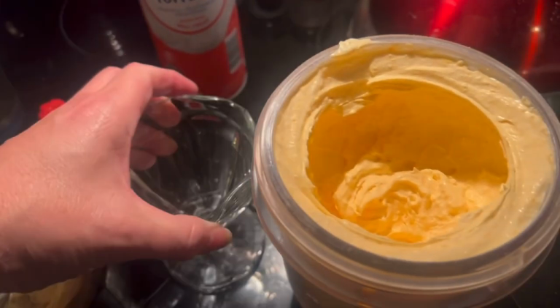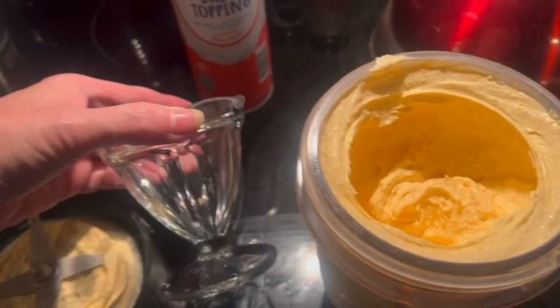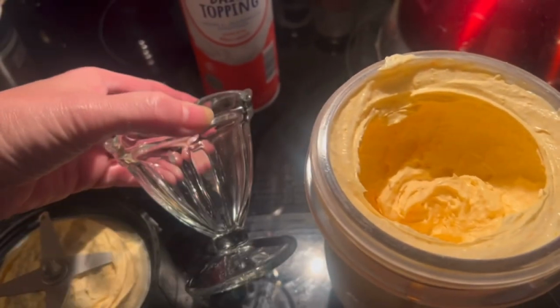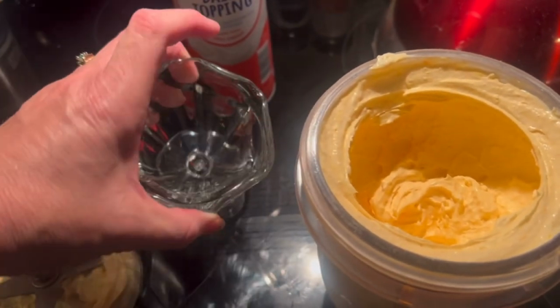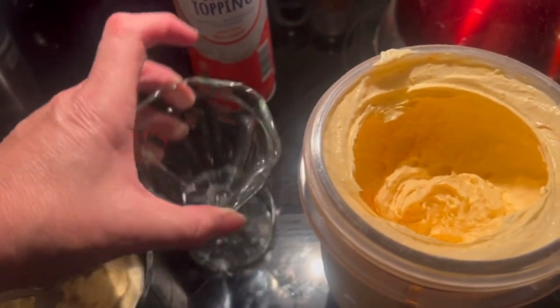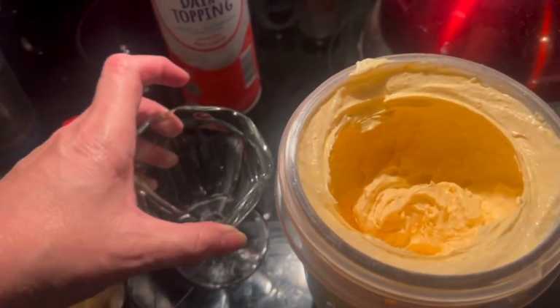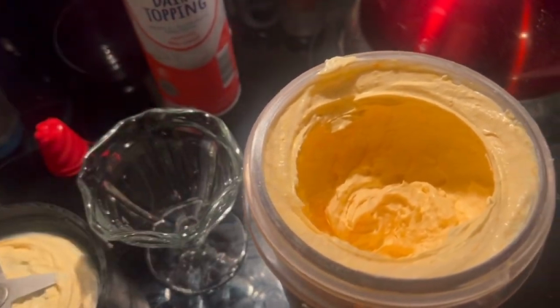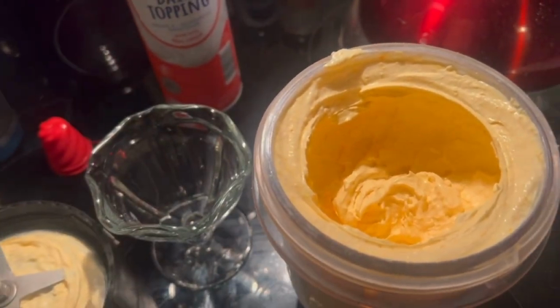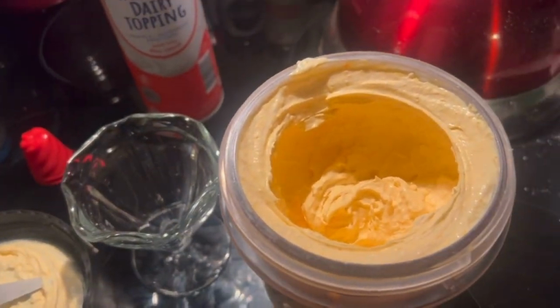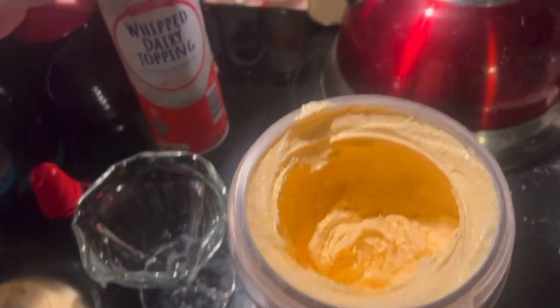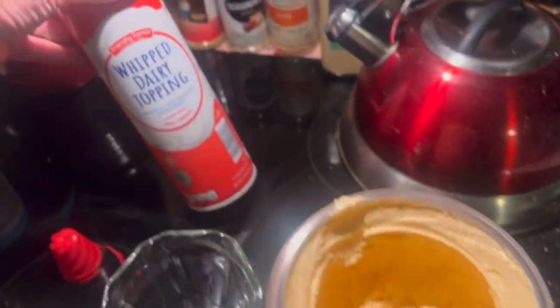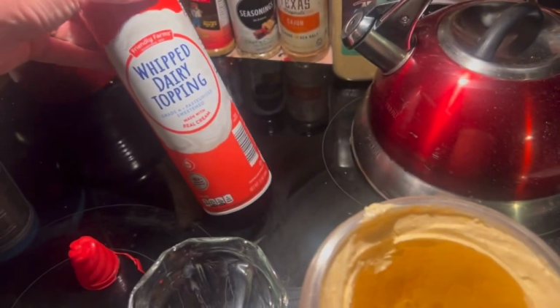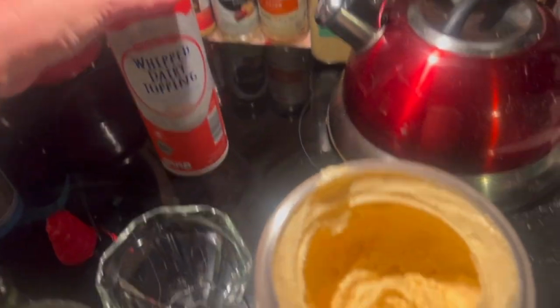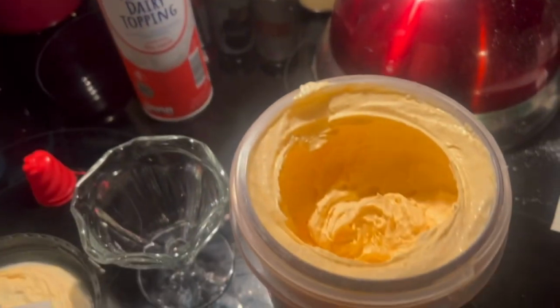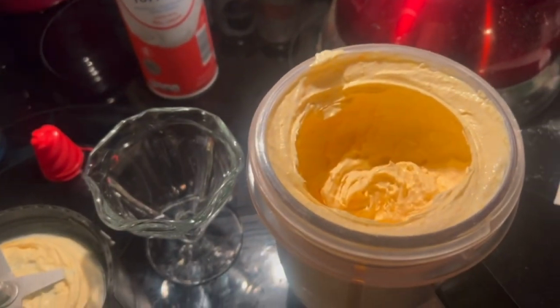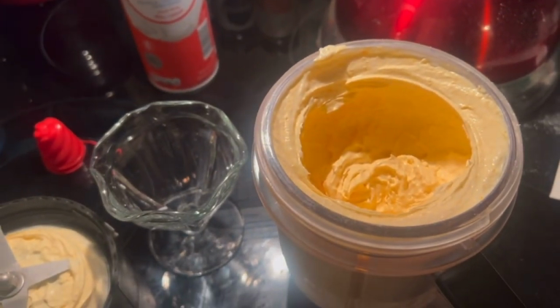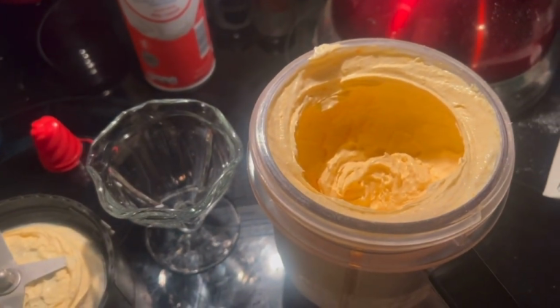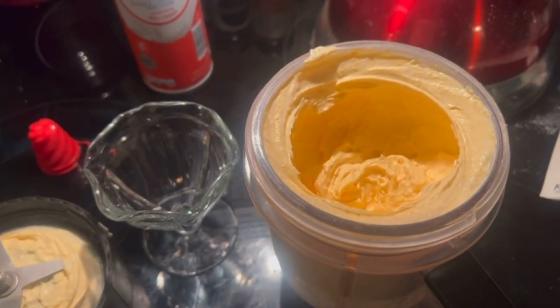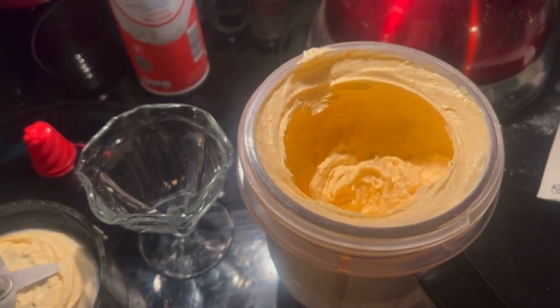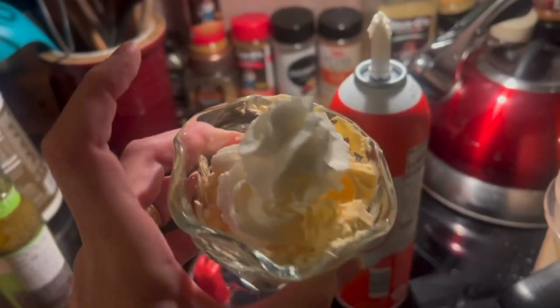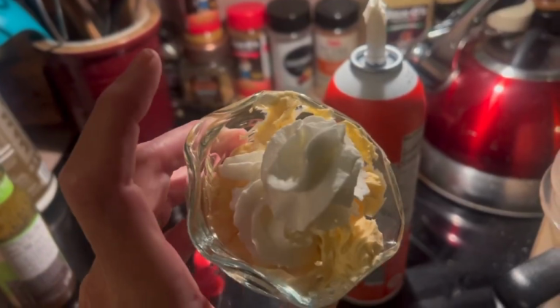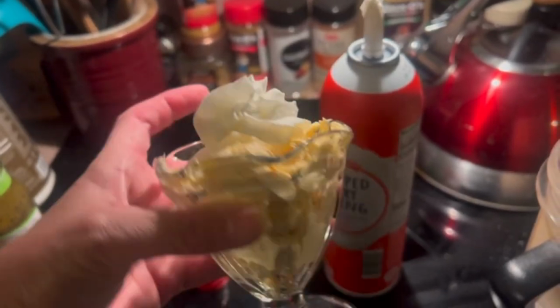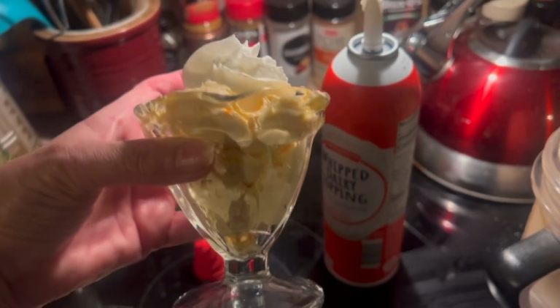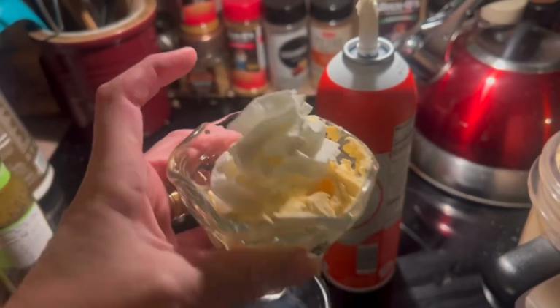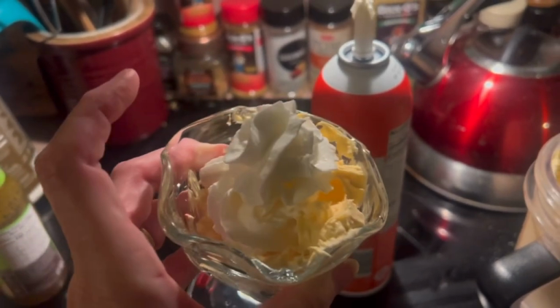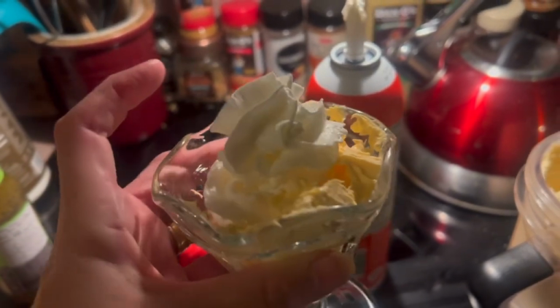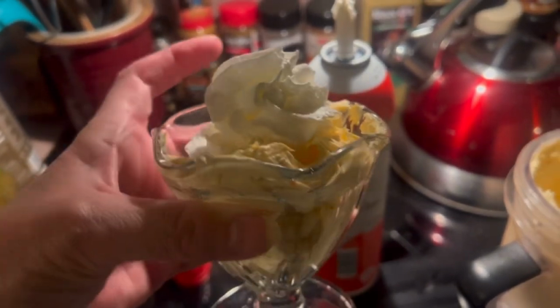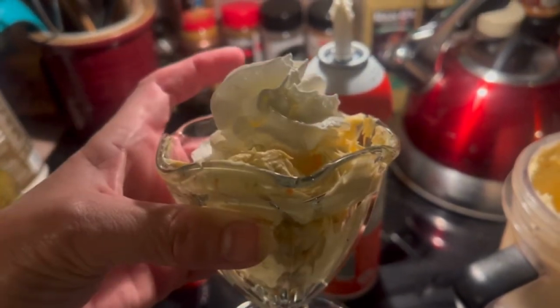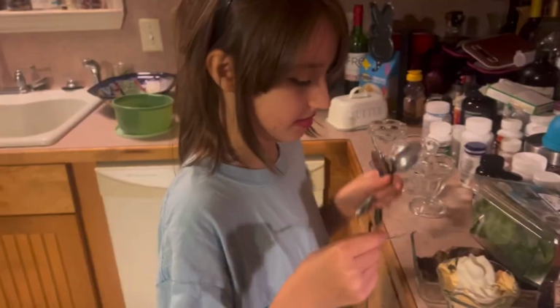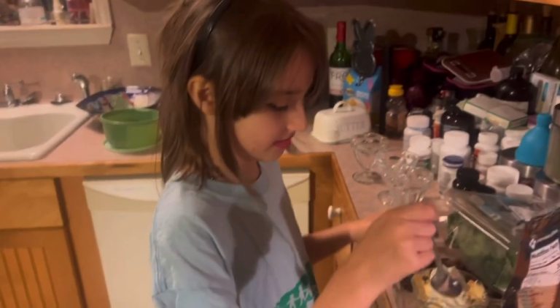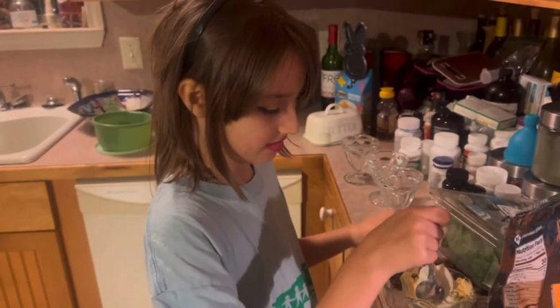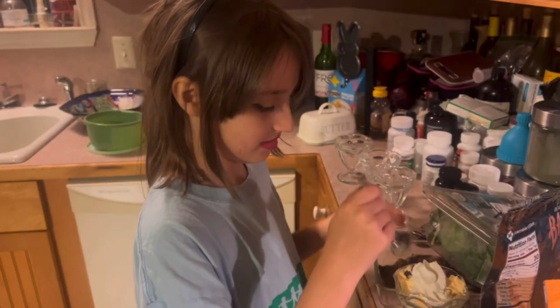We're just going to put it in this cute little dessert dish and top it with some sugar-free whipped topping just to make it look pretty. There you have it! I'm going to let my granddaughter taste it and tell me what she thinks.